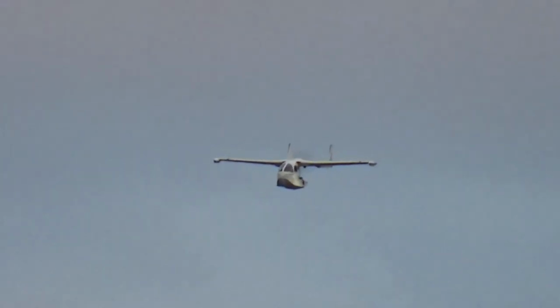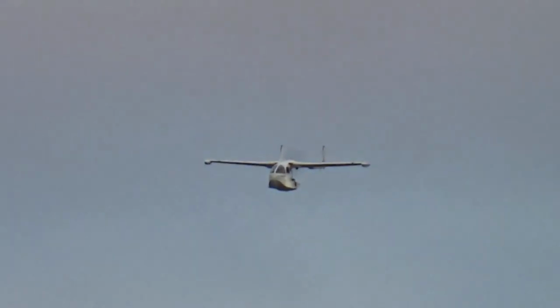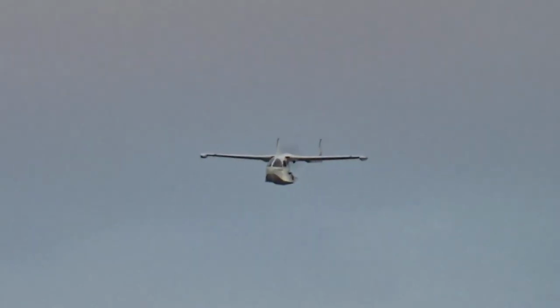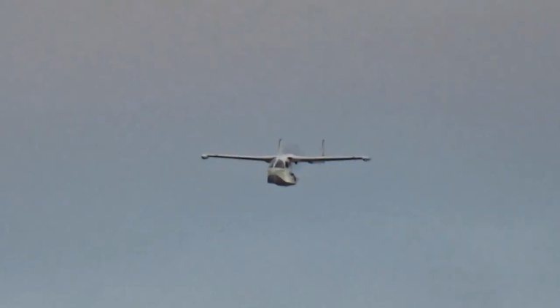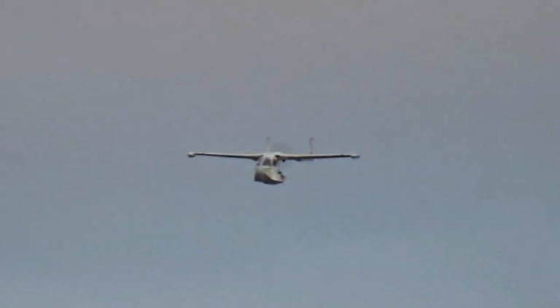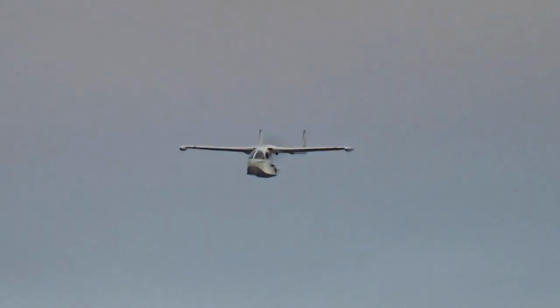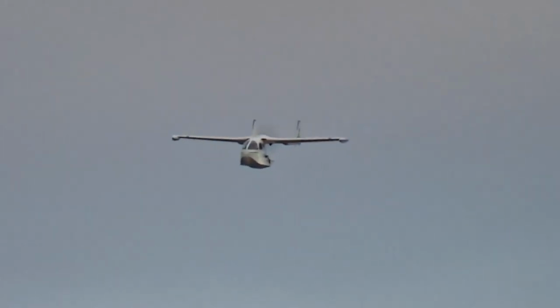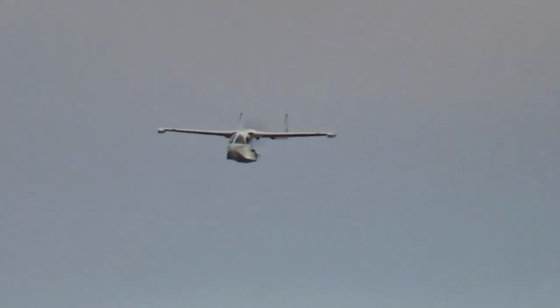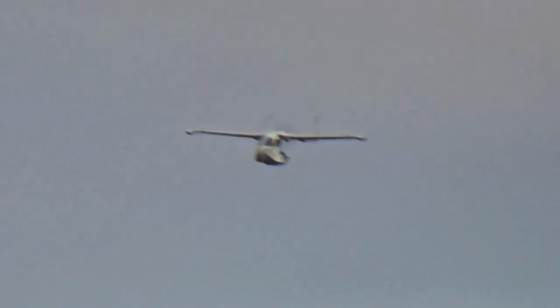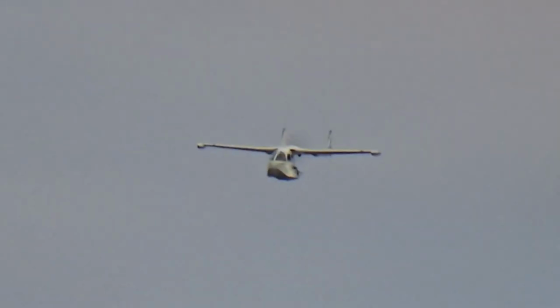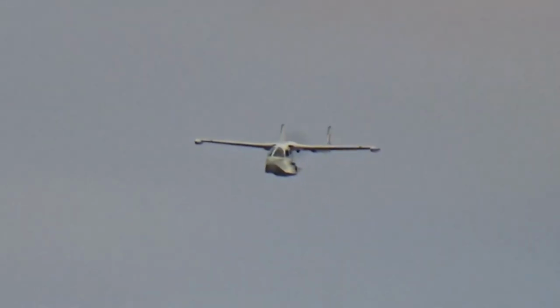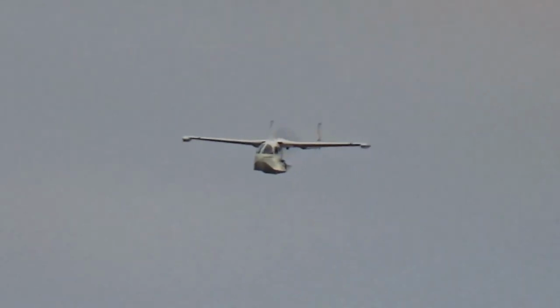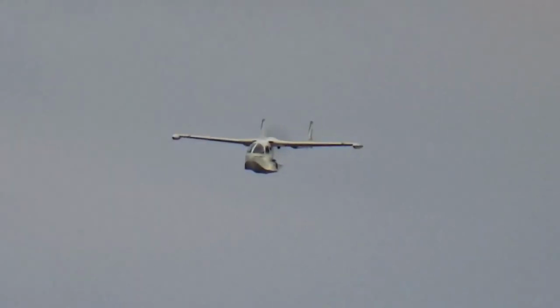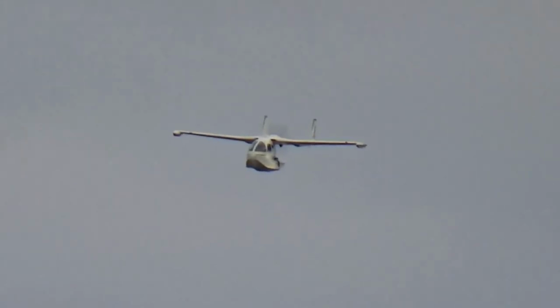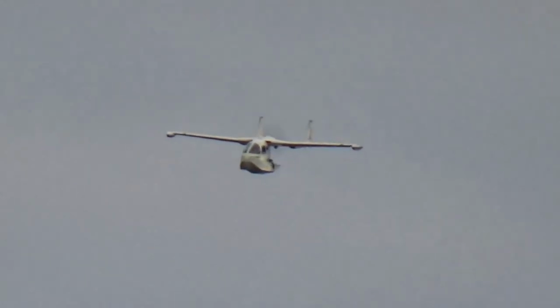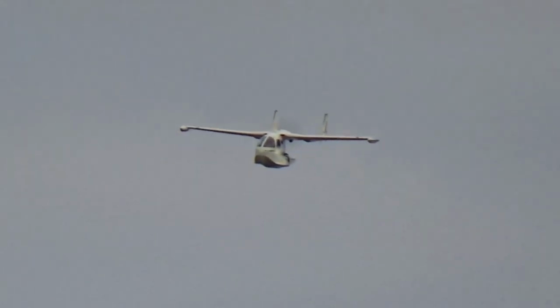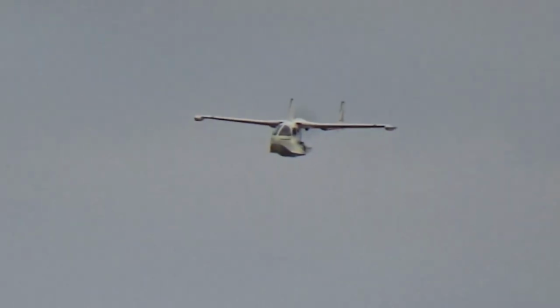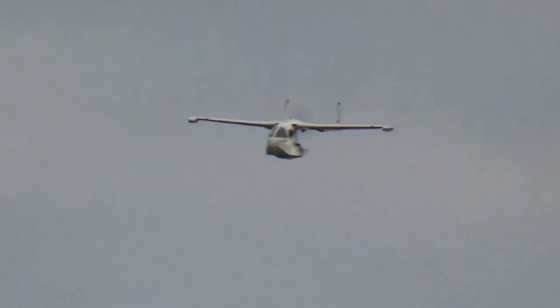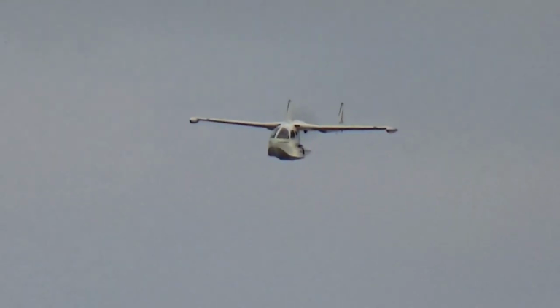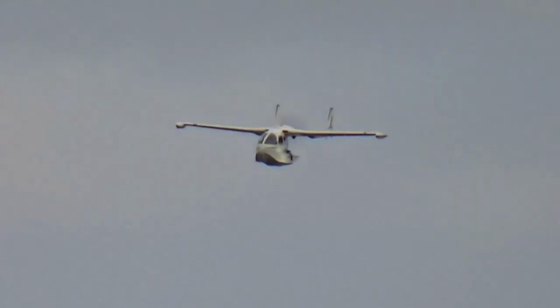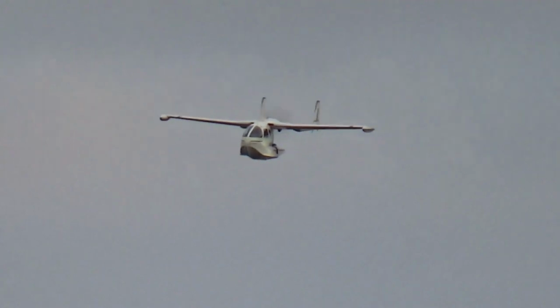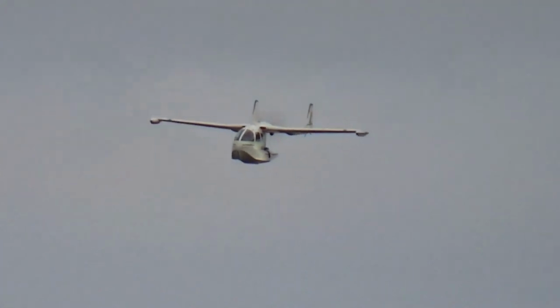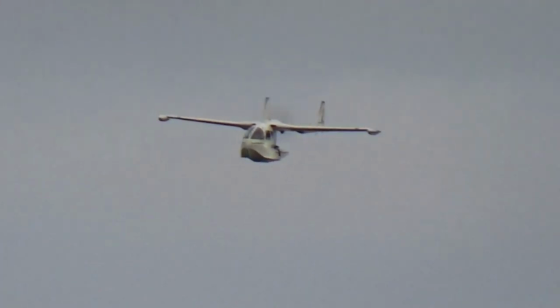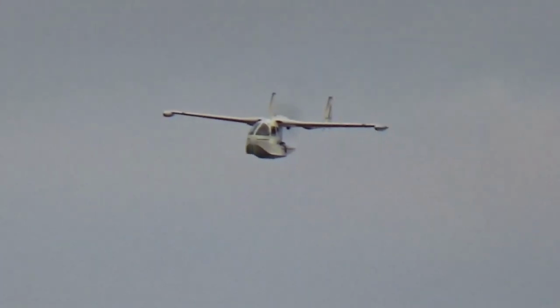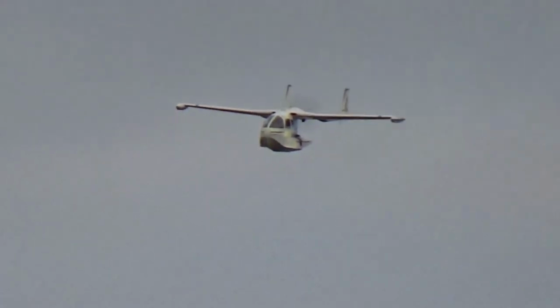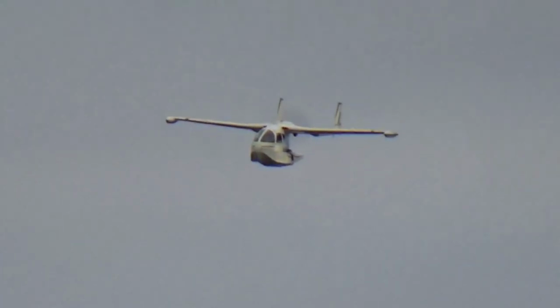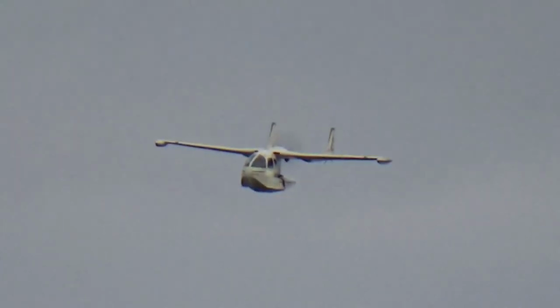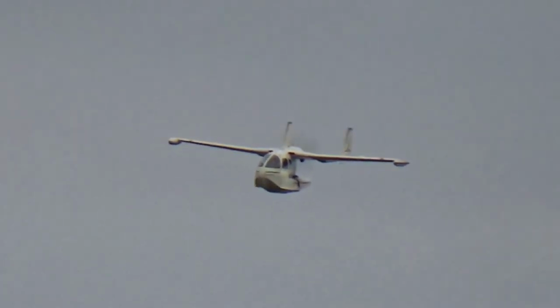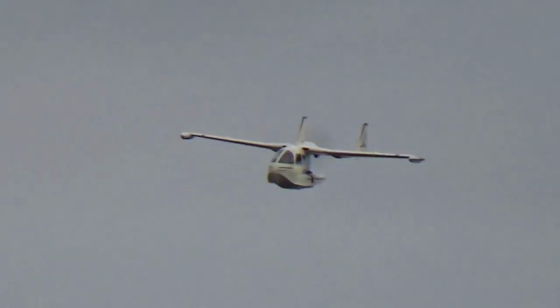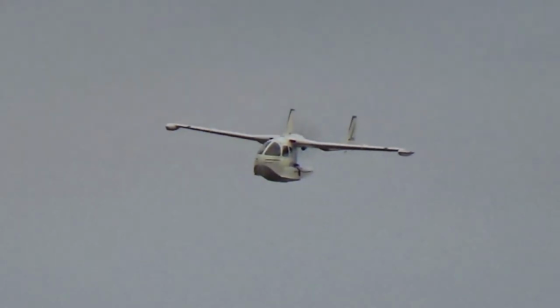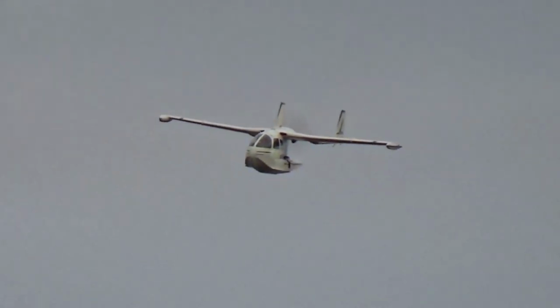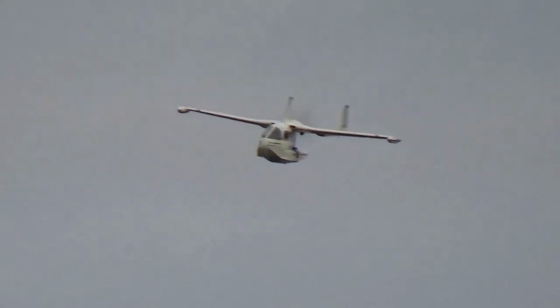The maximum flight range of this aircraft is quite acceptable. The aircraft can make air travel over distances of up to 1,390 kilometers.